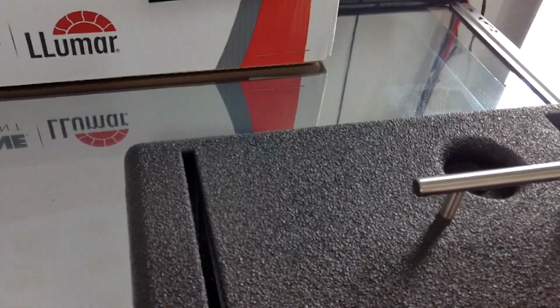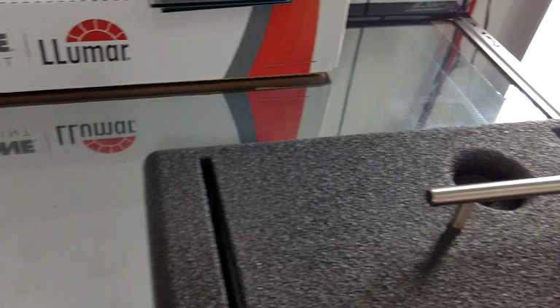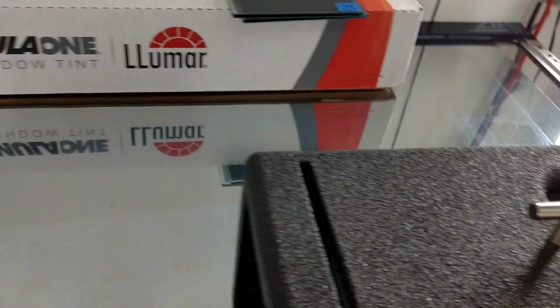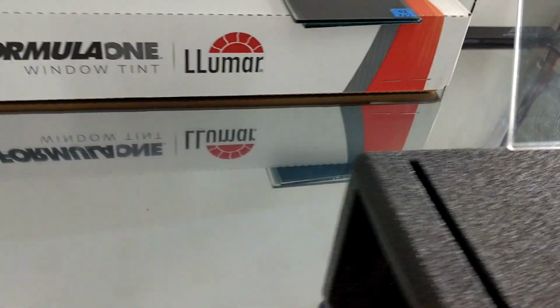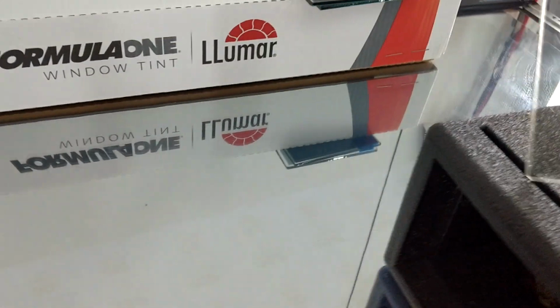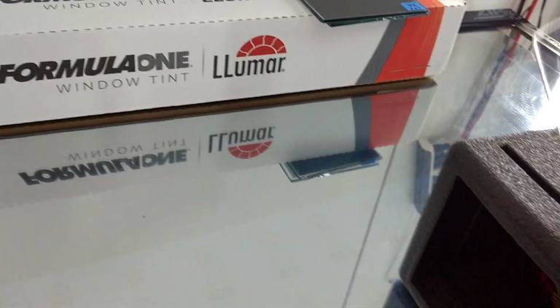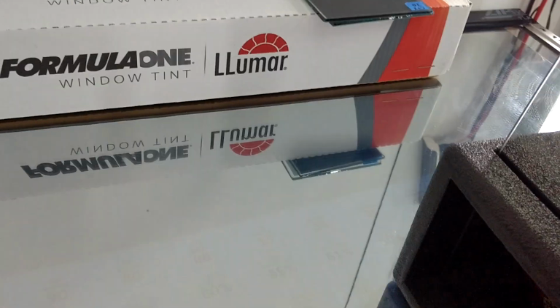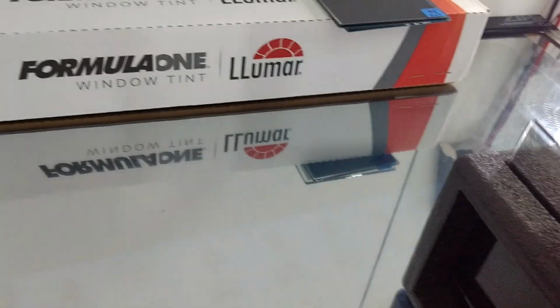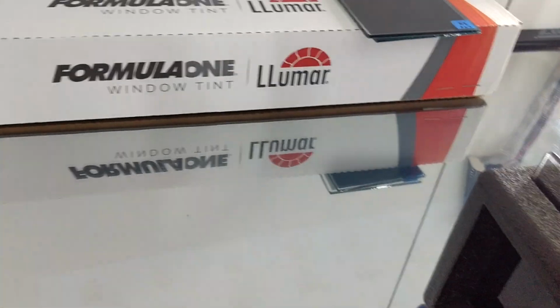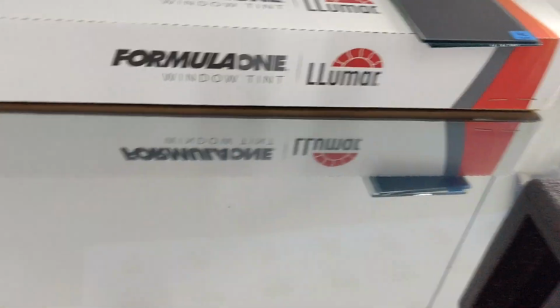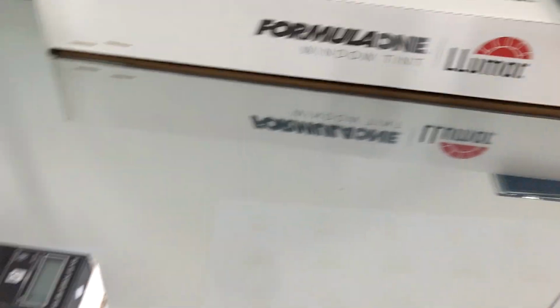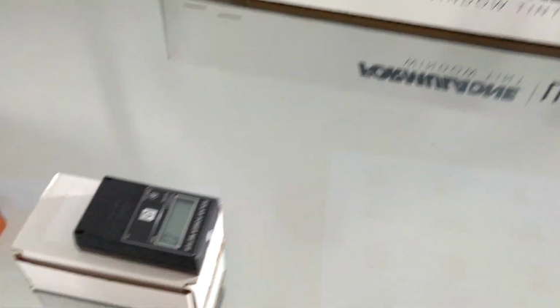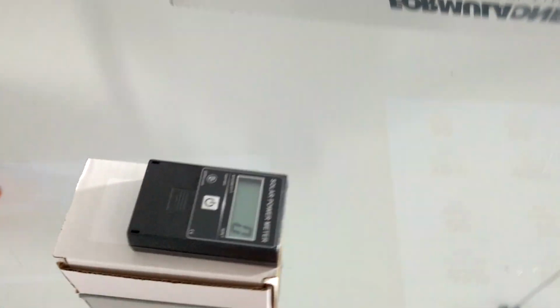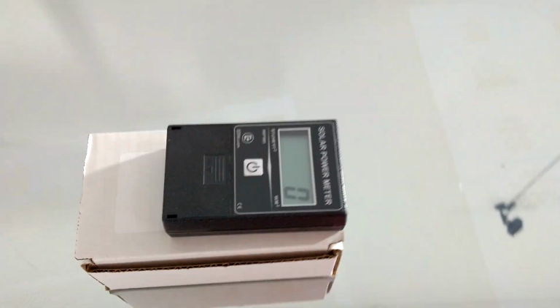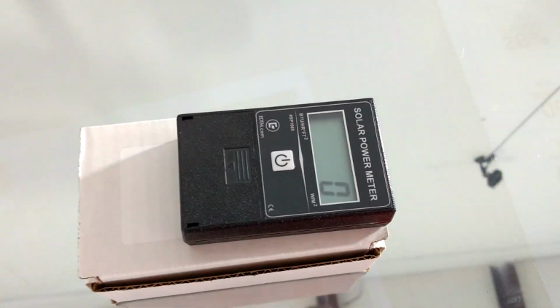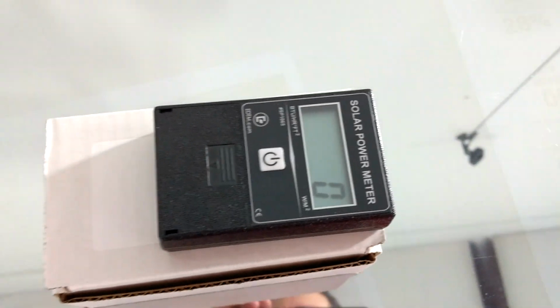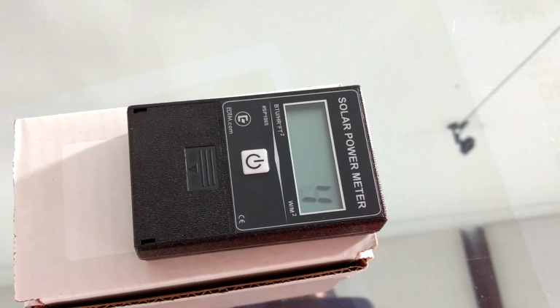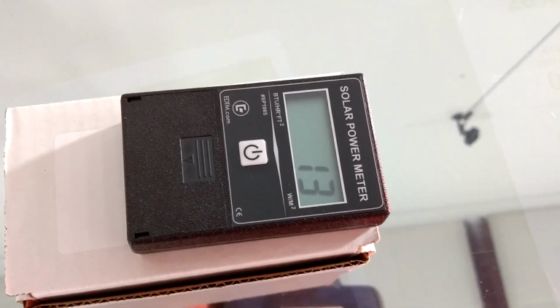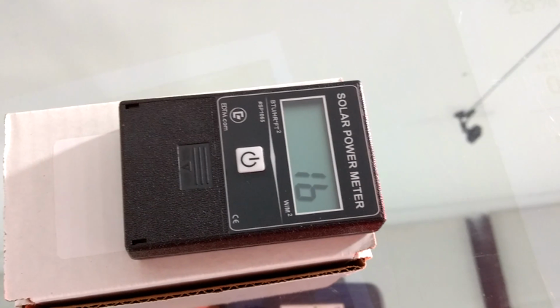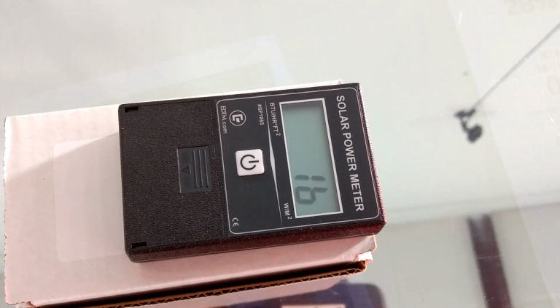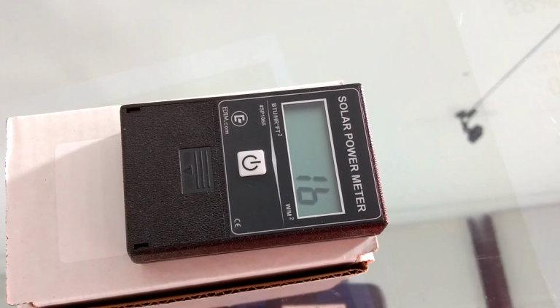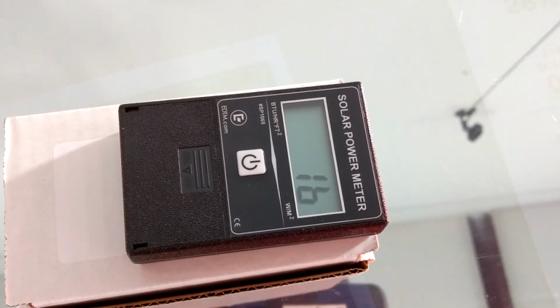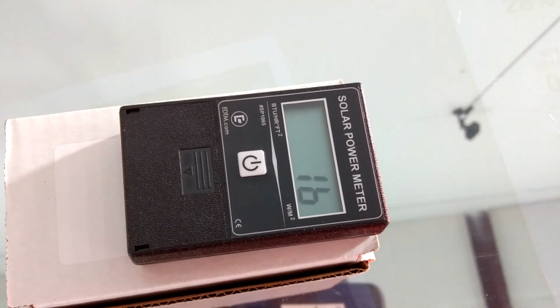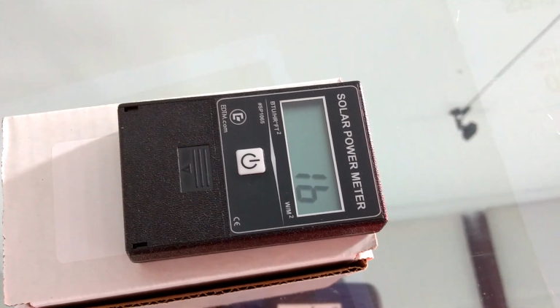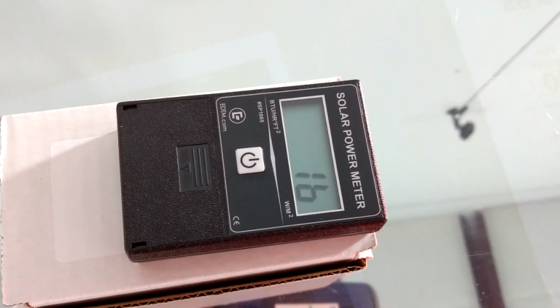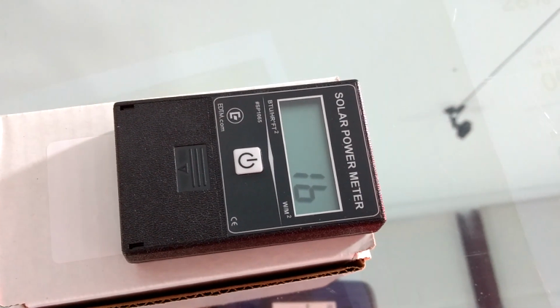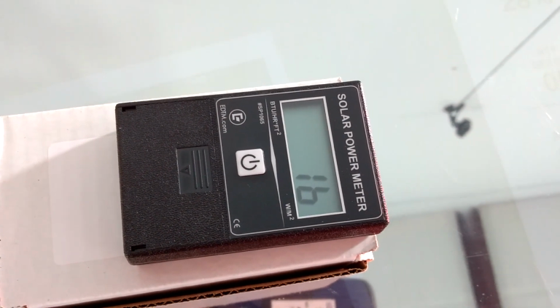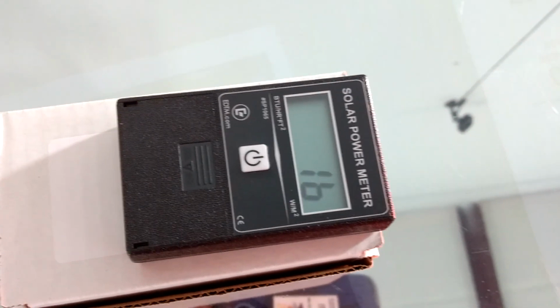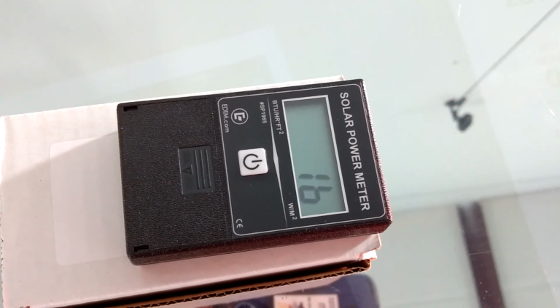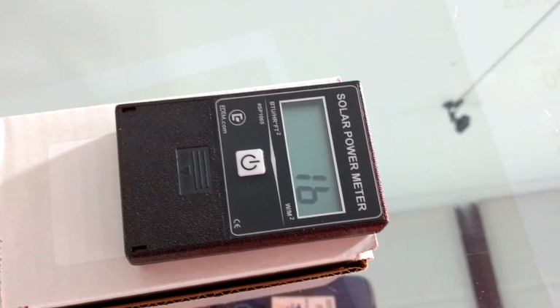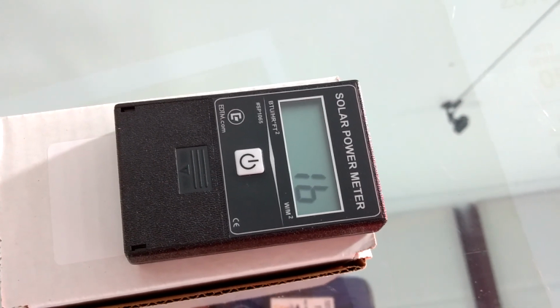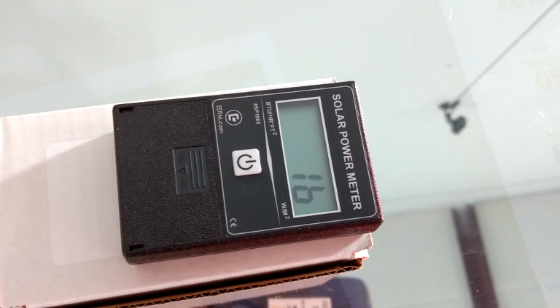But what about Formula One Pinnacle 30? It's a lot more money — is it worth it? There's a significant drop: we are down to 16.